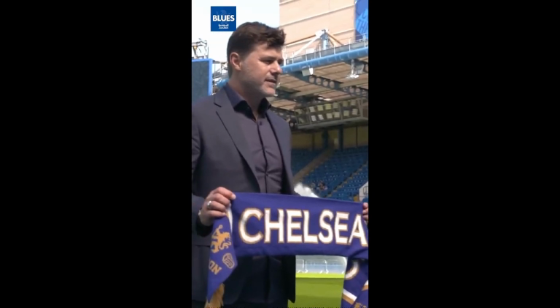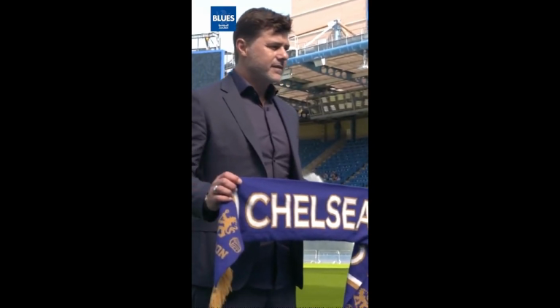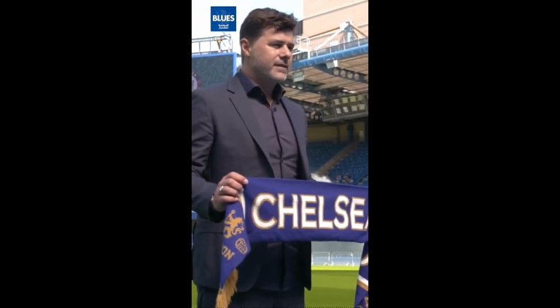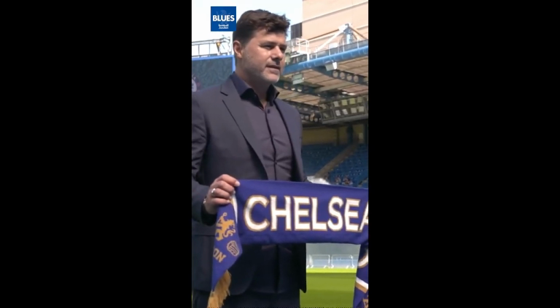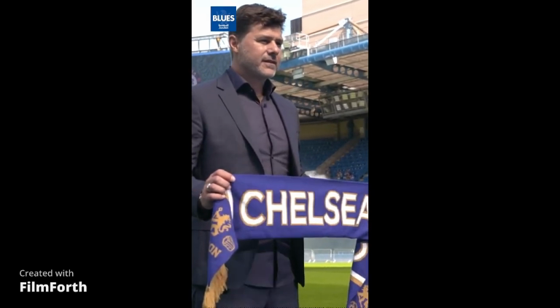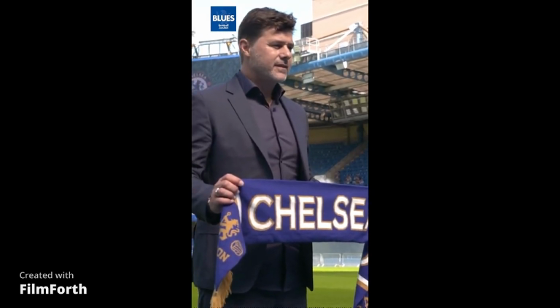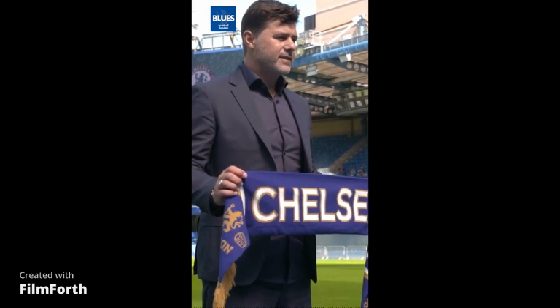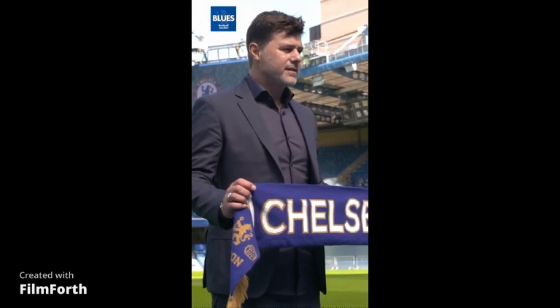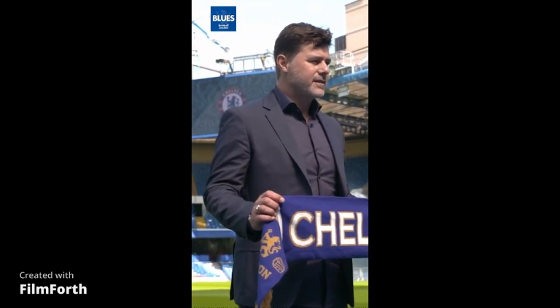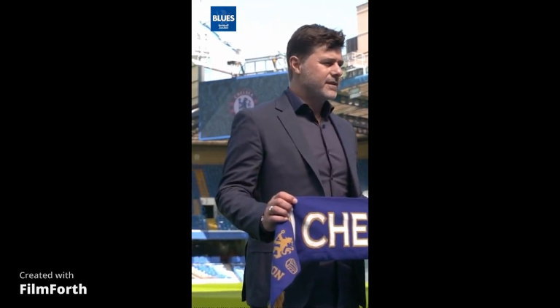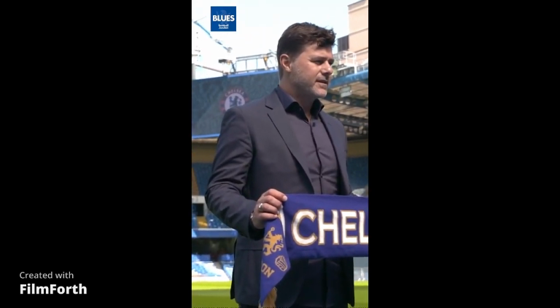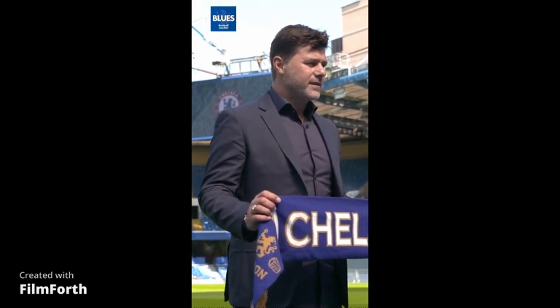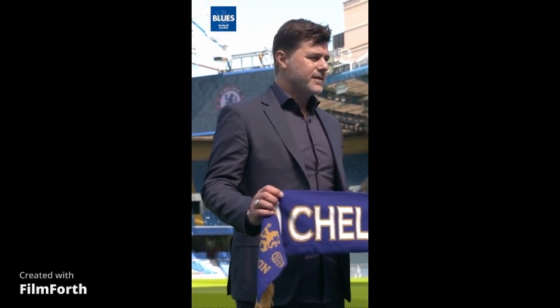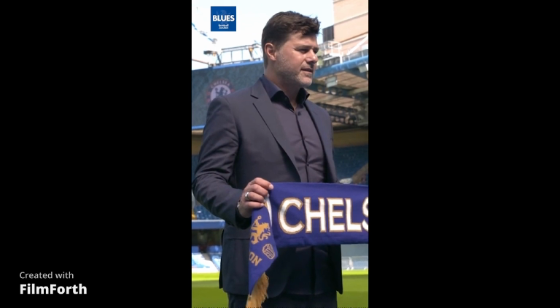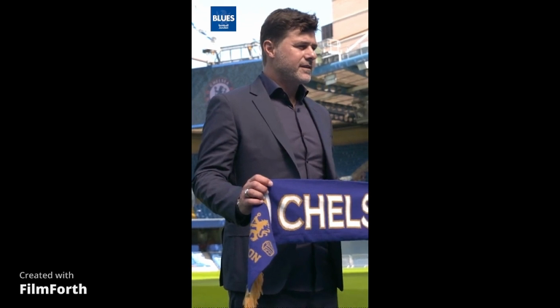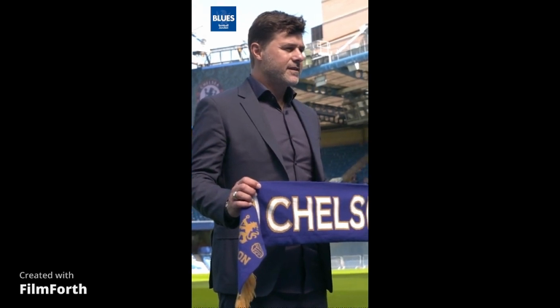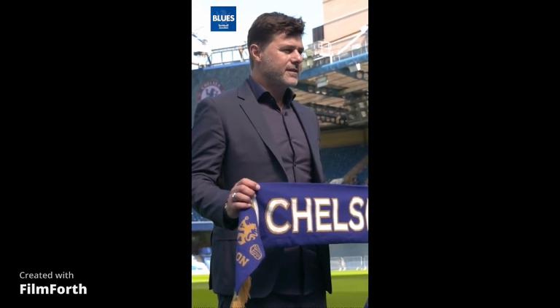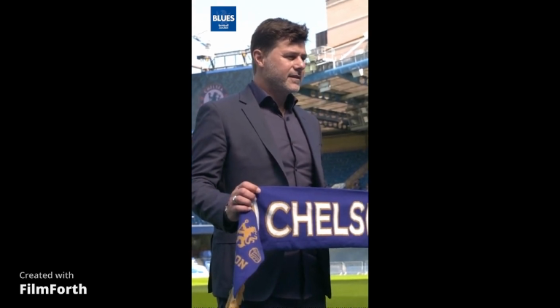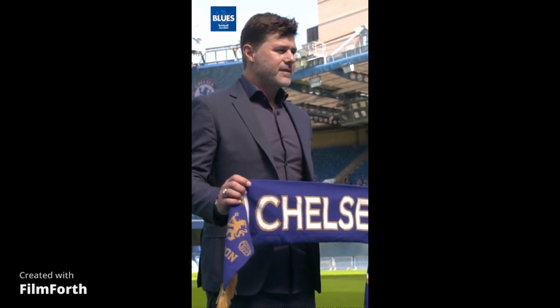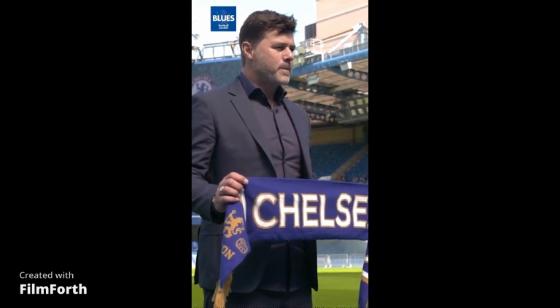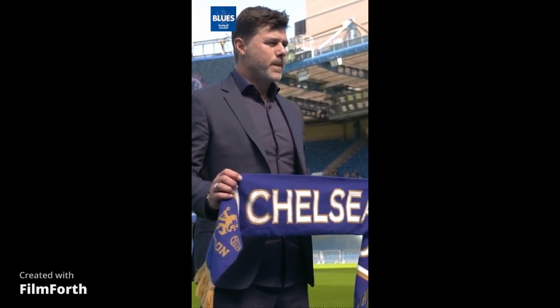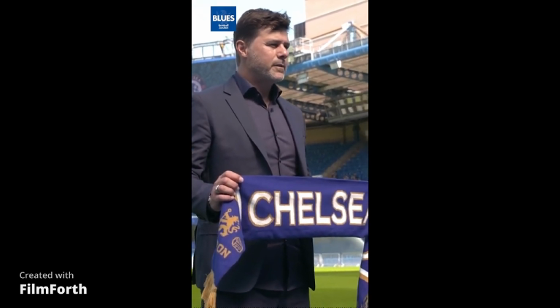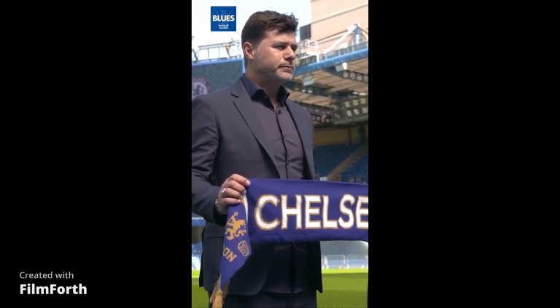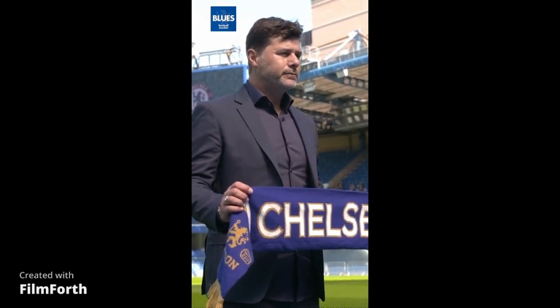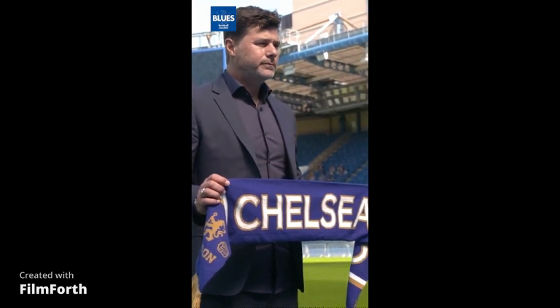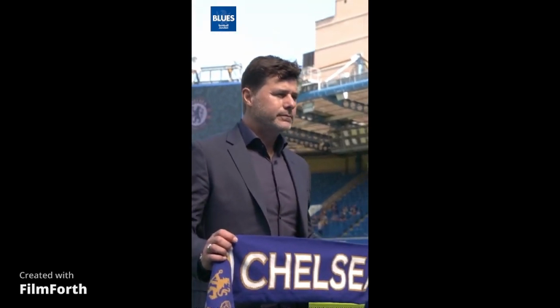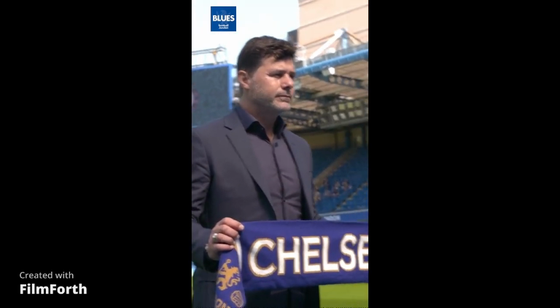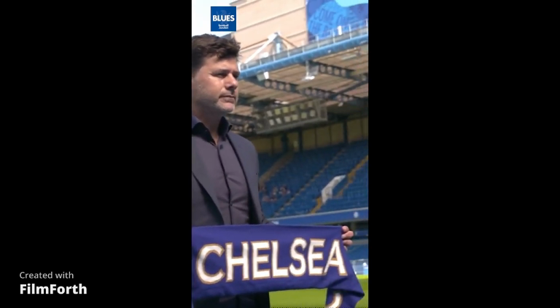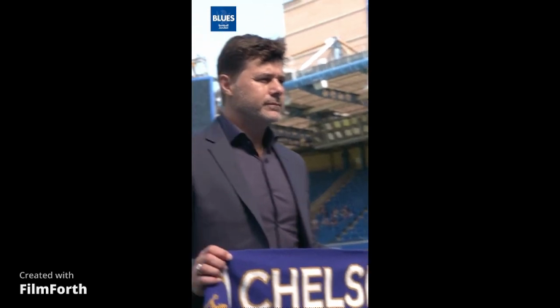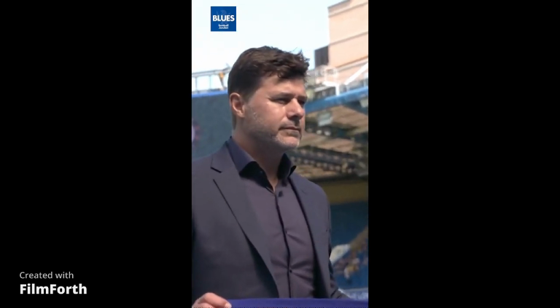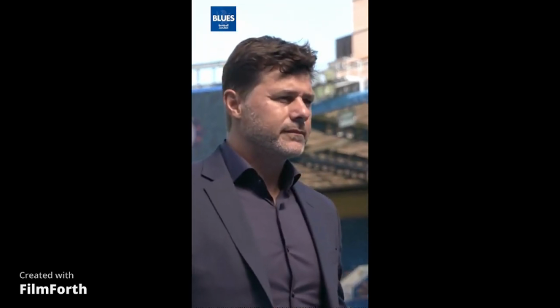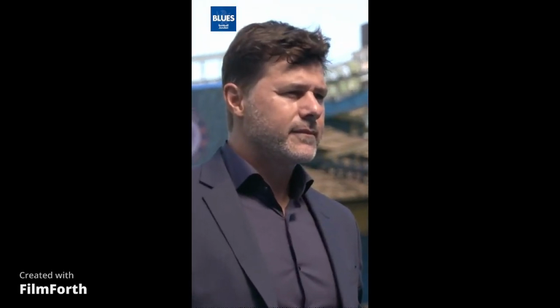Welcome guys and welcome back to another video in our channel. In our video today we are going to do another tactical breakdown of the Mauricio Pochettino preseason game.